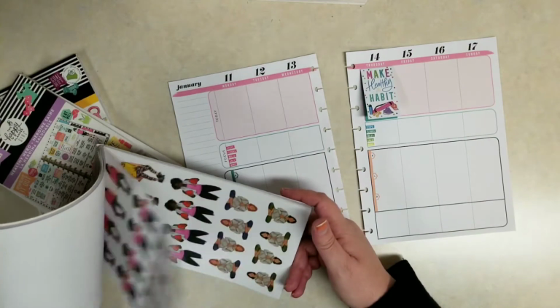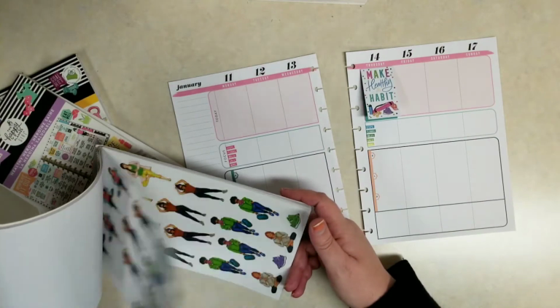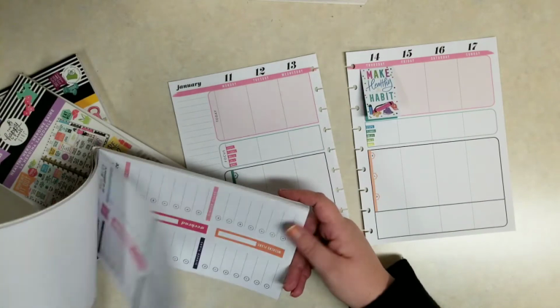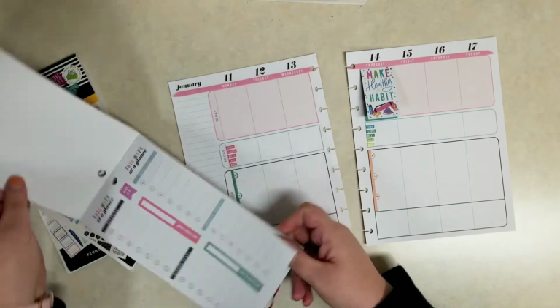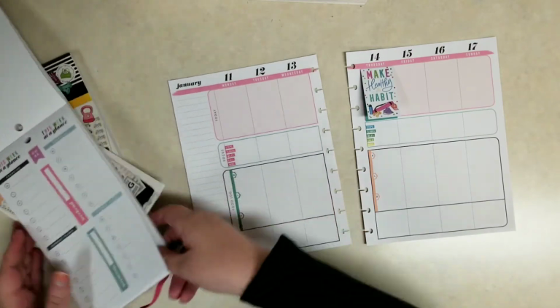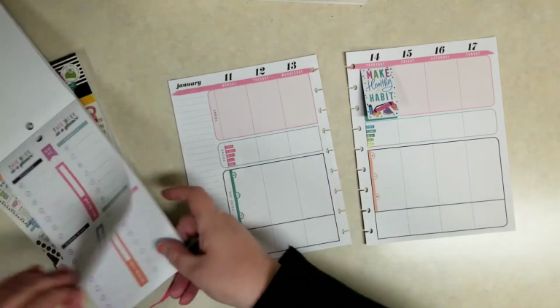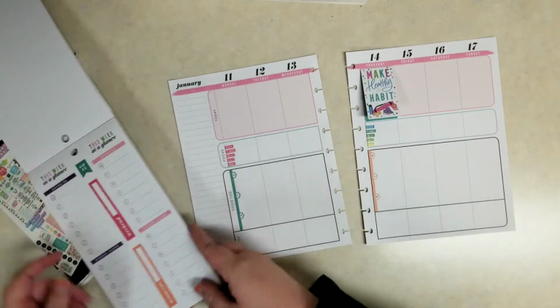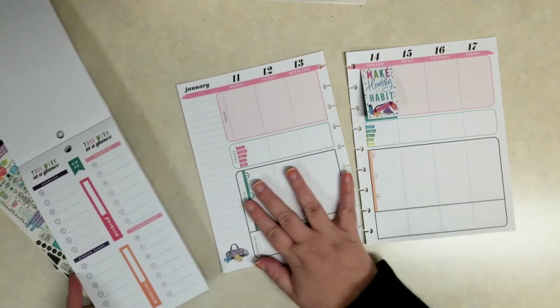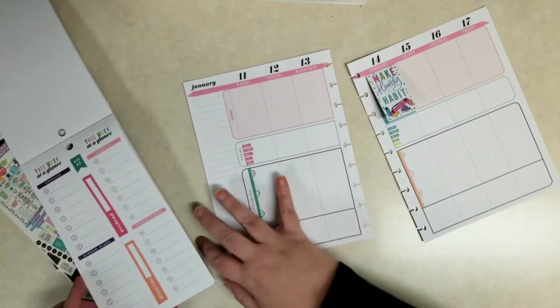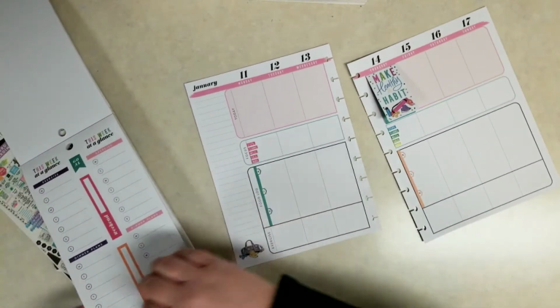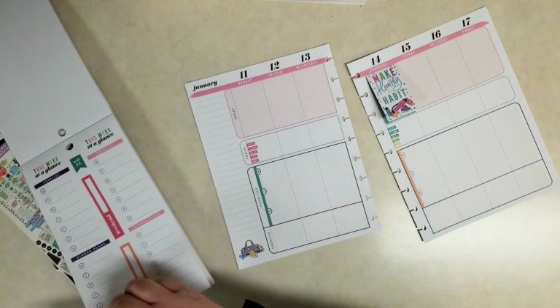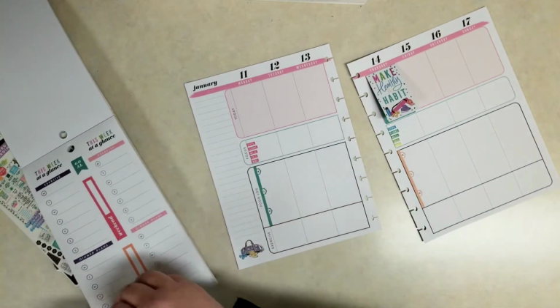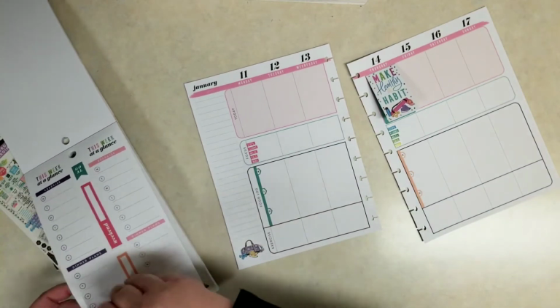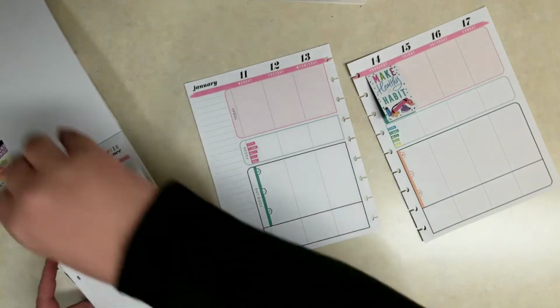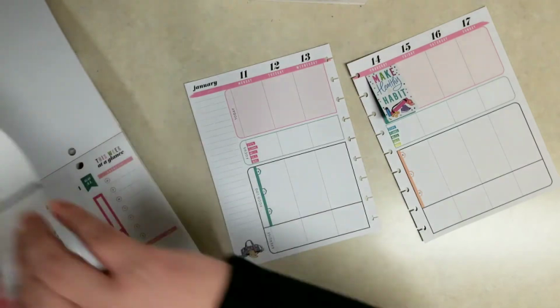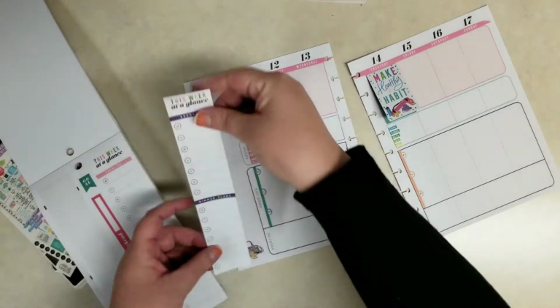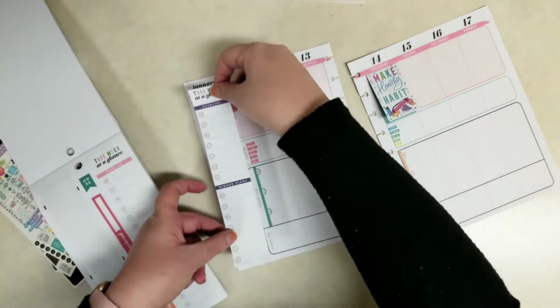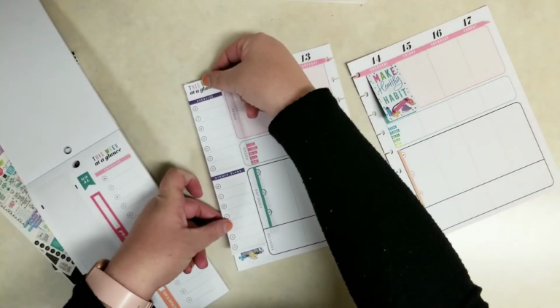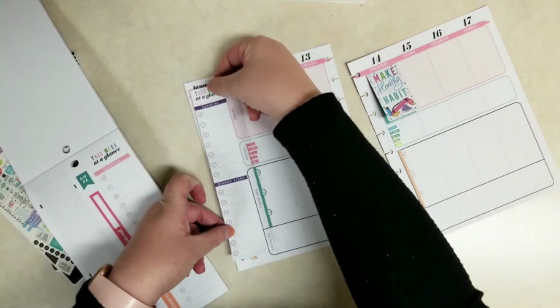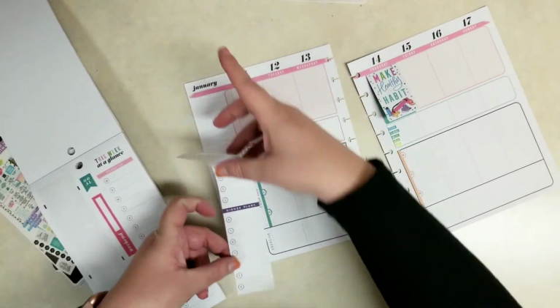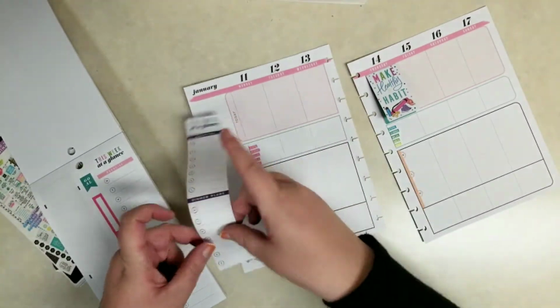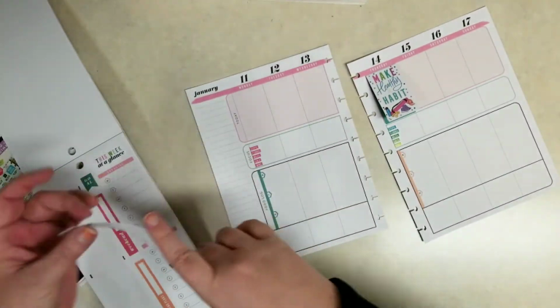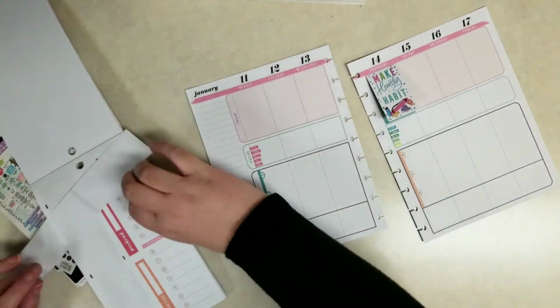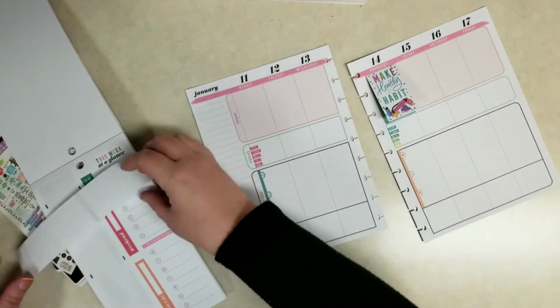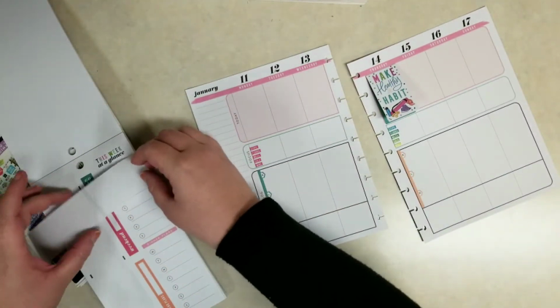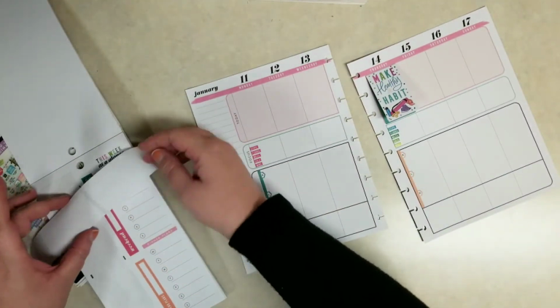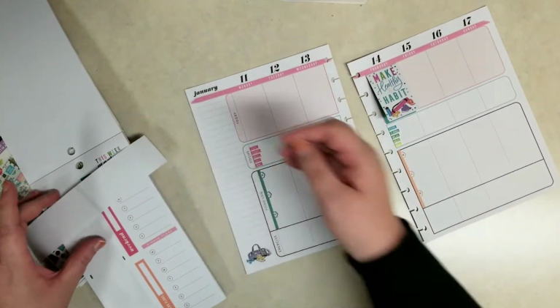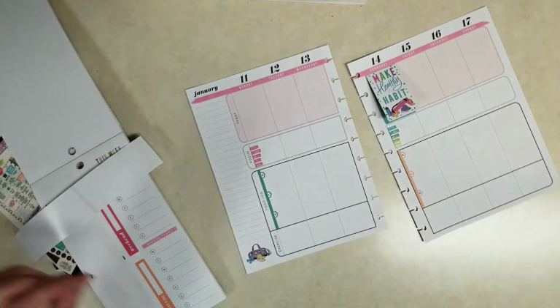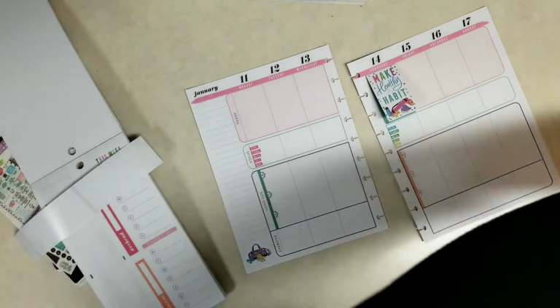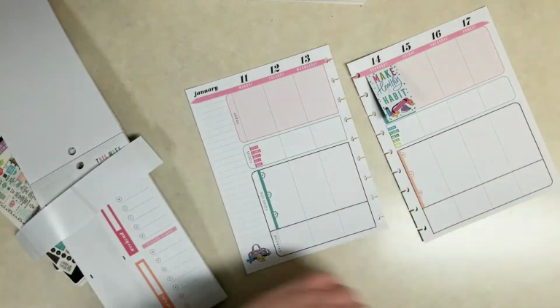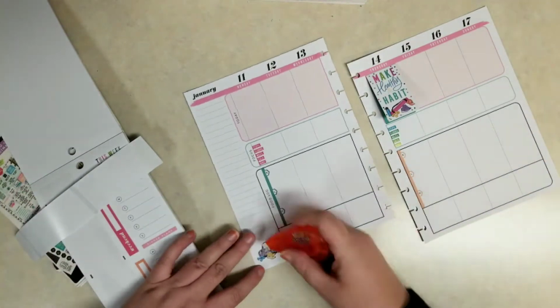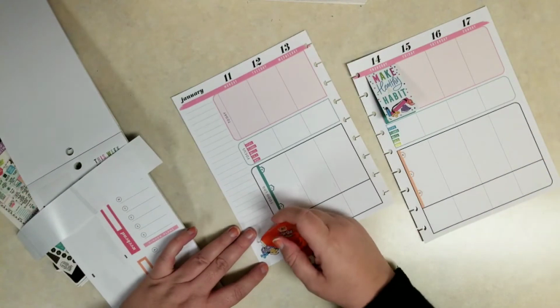That's where I use the Healthy Hero sticker book — with those fitness tracker steps stickers. Things like steps, floors, miles, calories, minutes. I put that in the focus section.